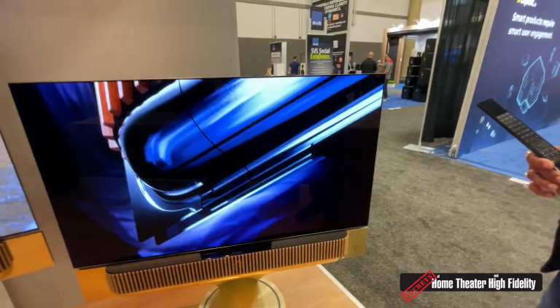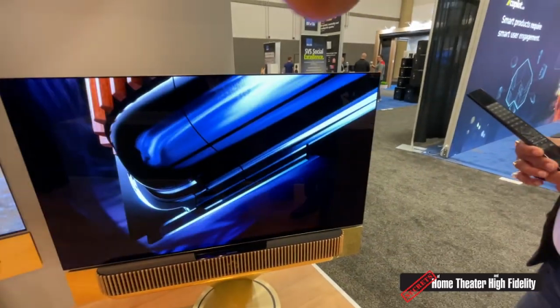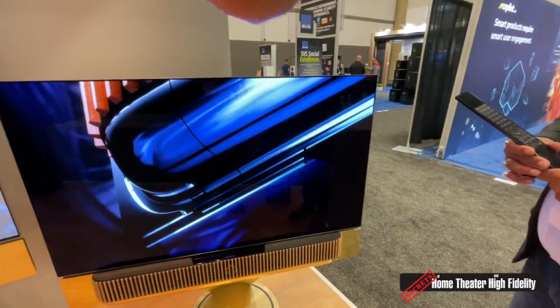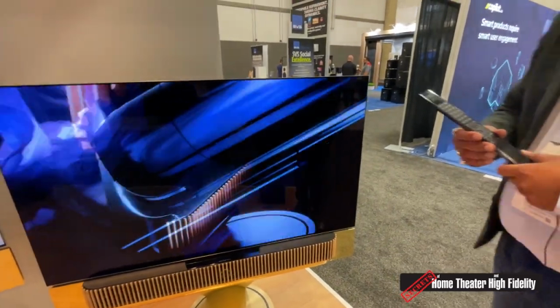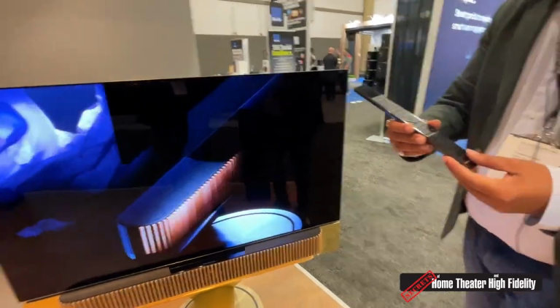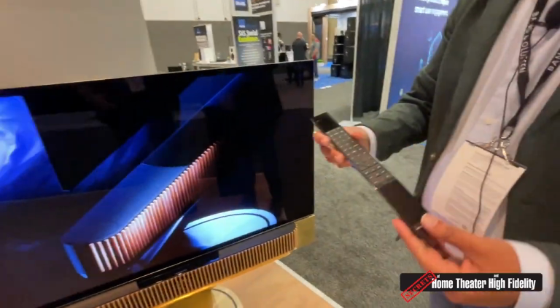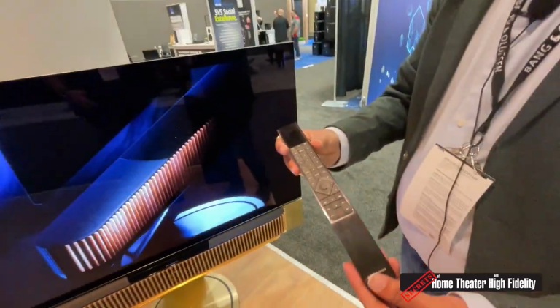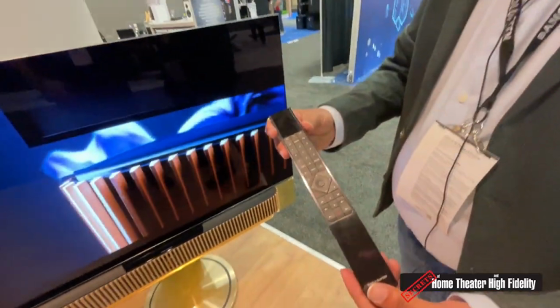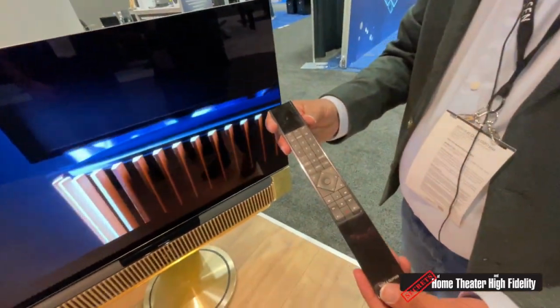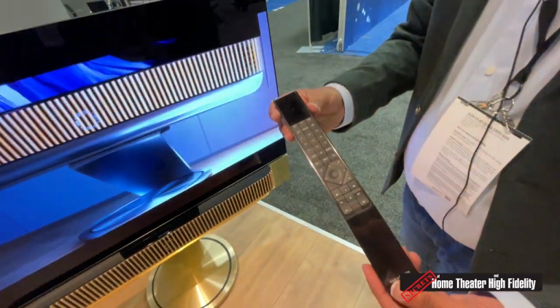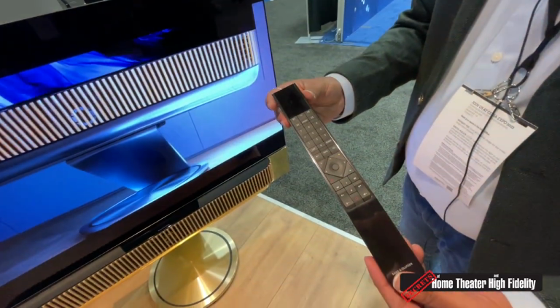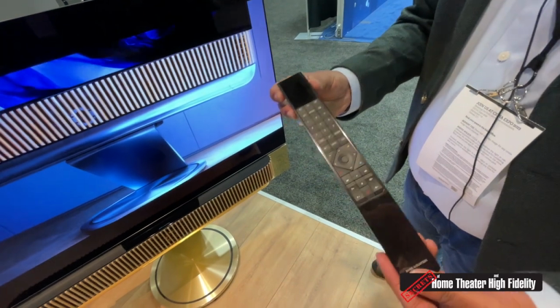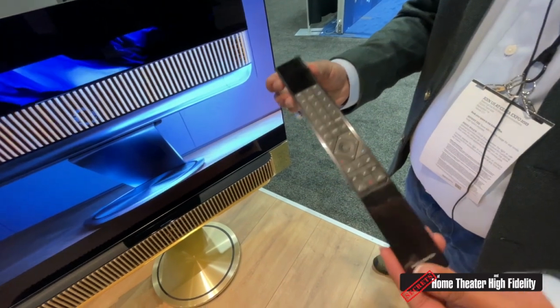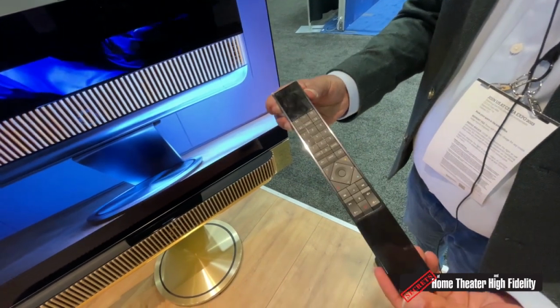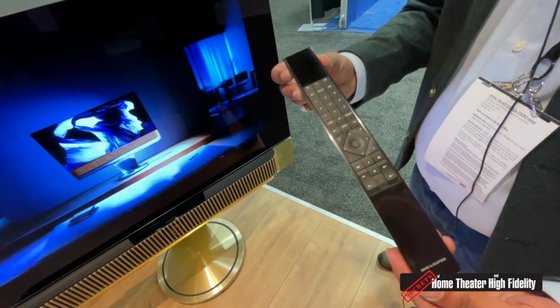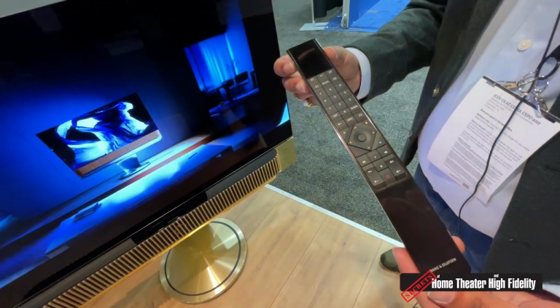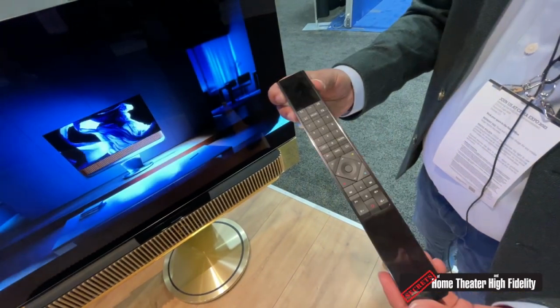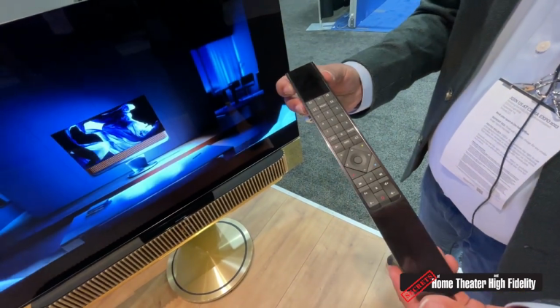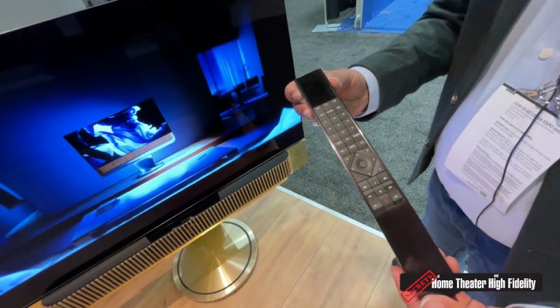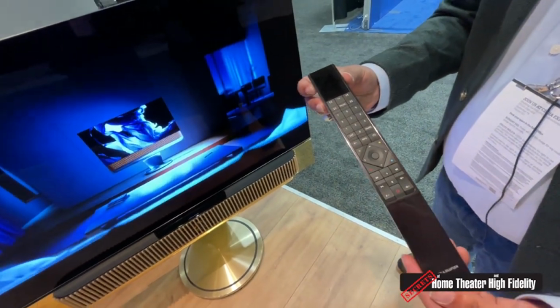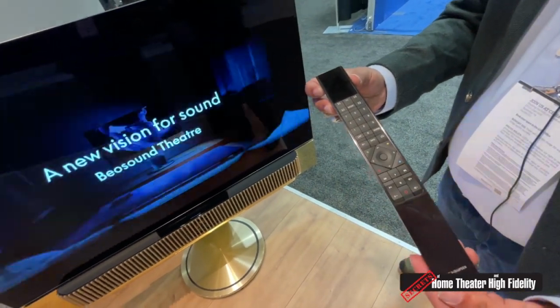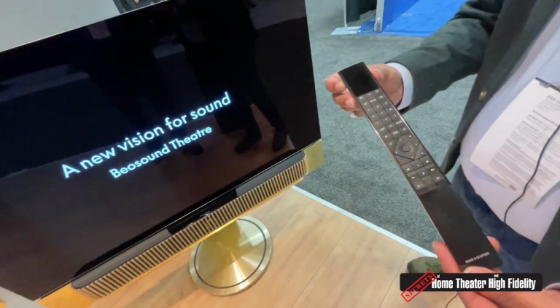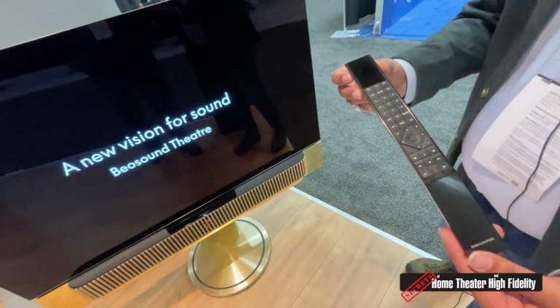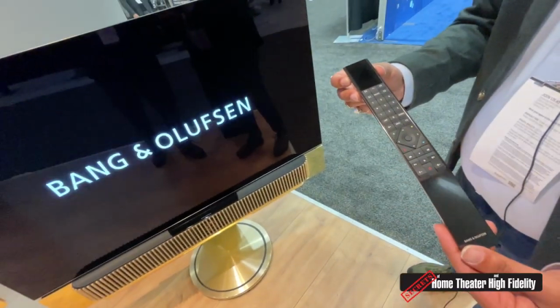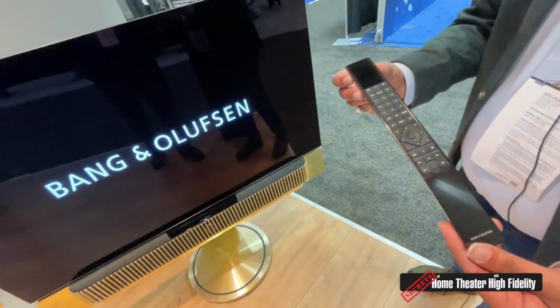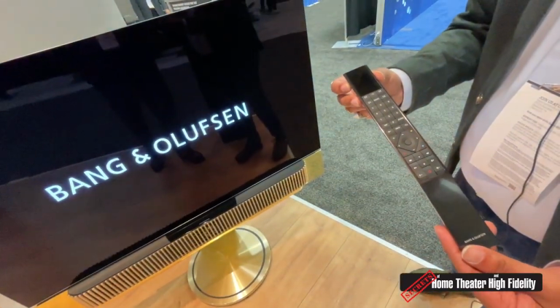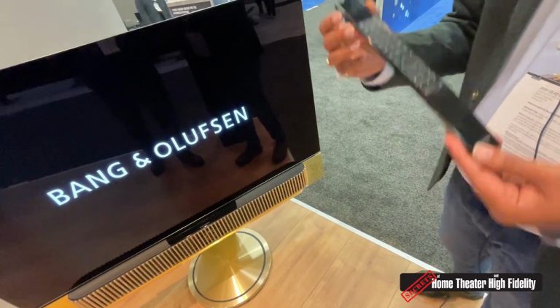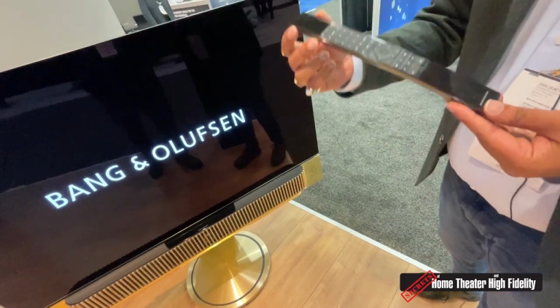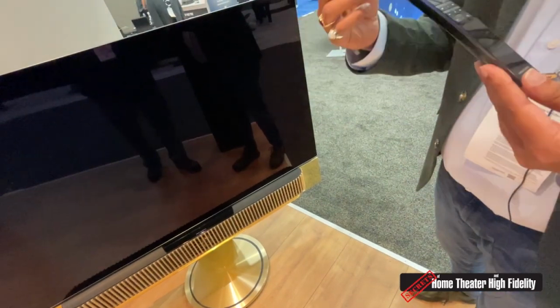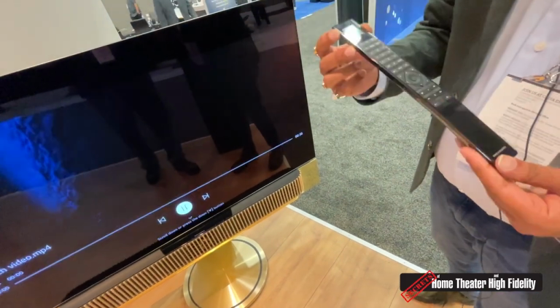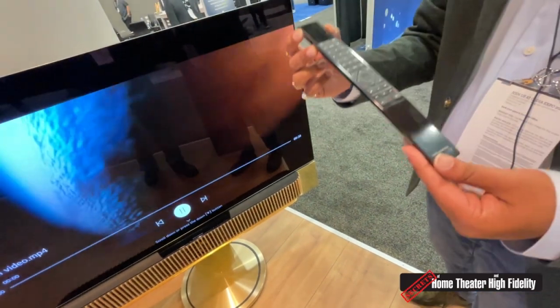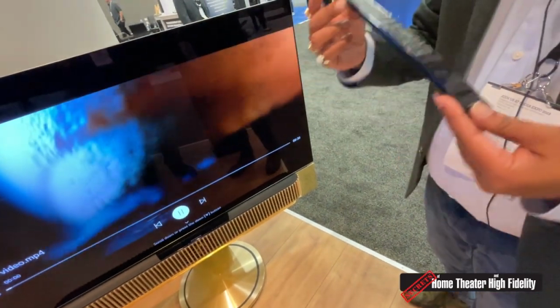Is that the remote you're holding that comes with the soundbar? That is the remote you can use to control the soundbar. Does it come included with any of these soundbar options? No, that is something you purchase separately.